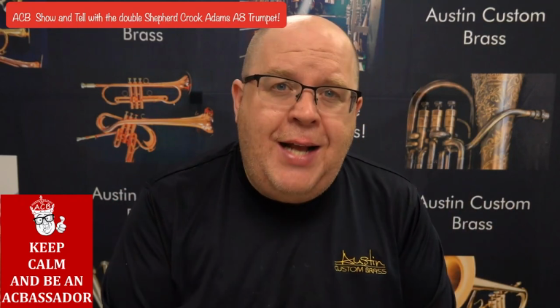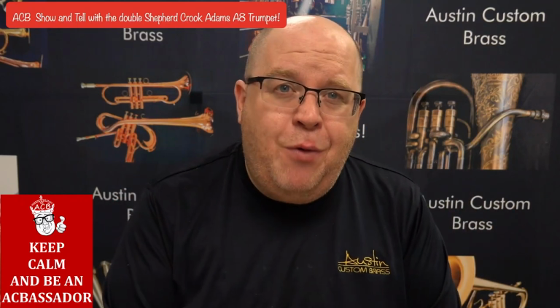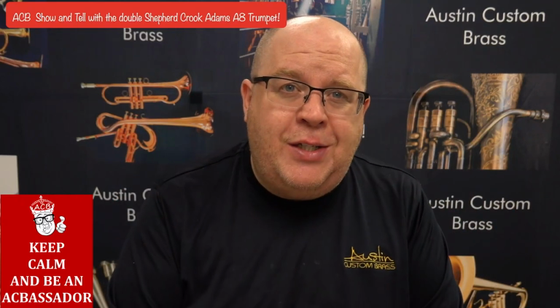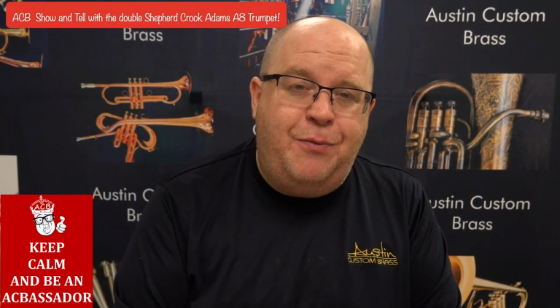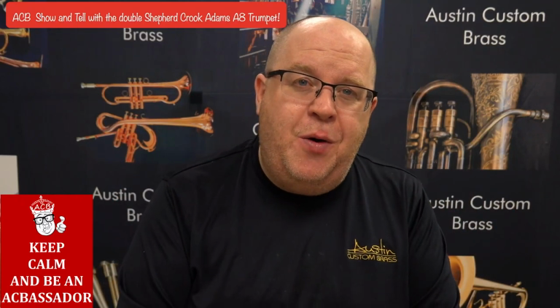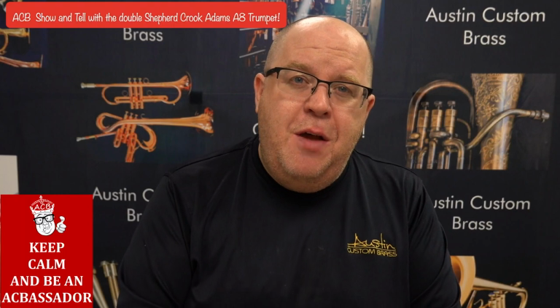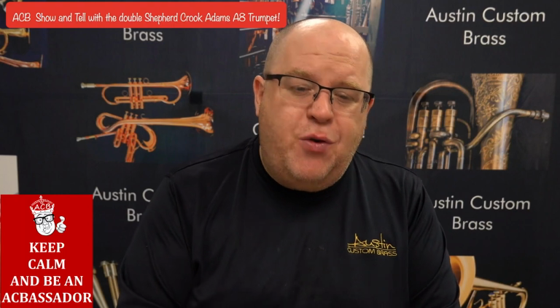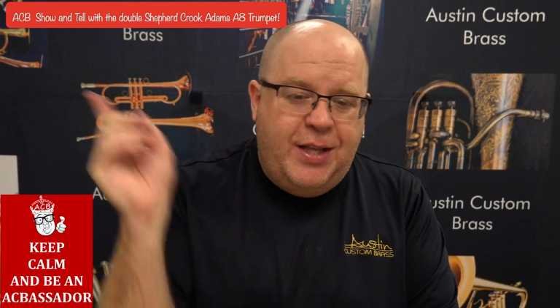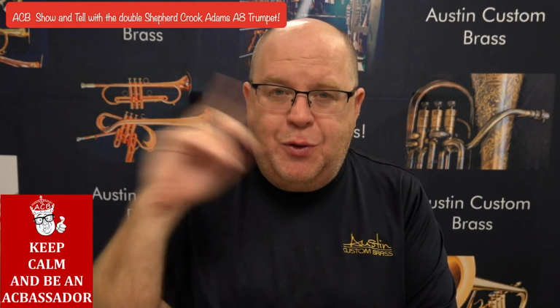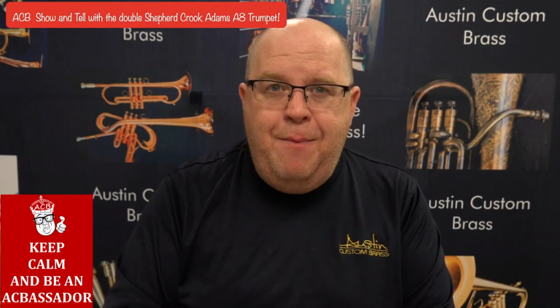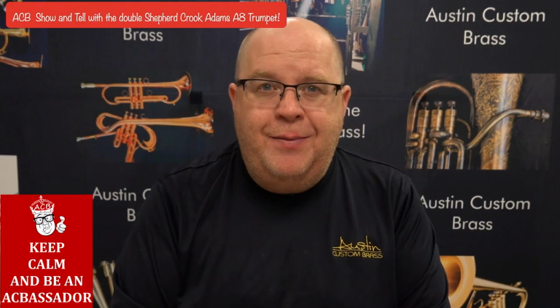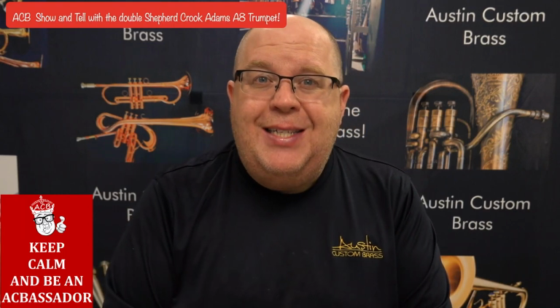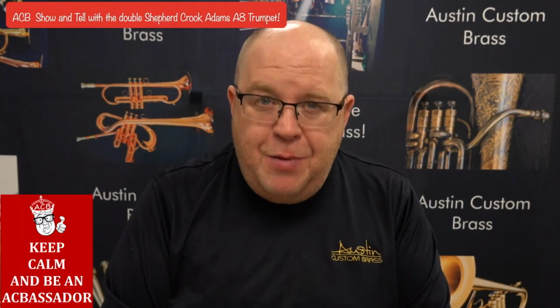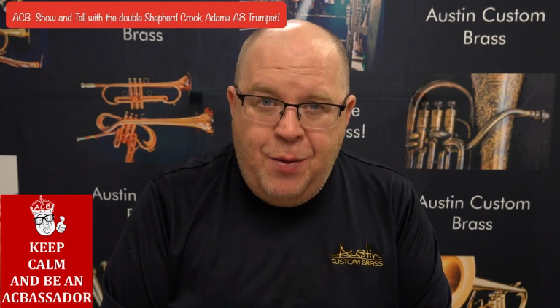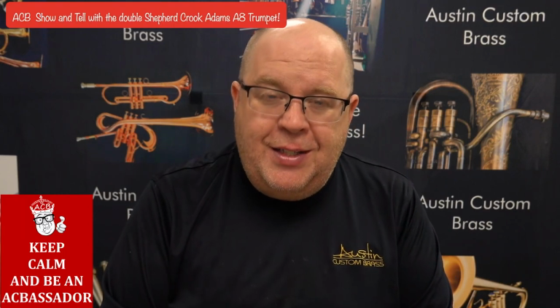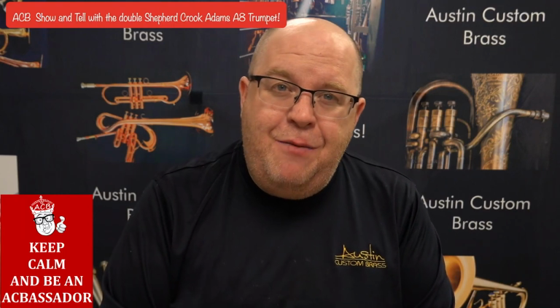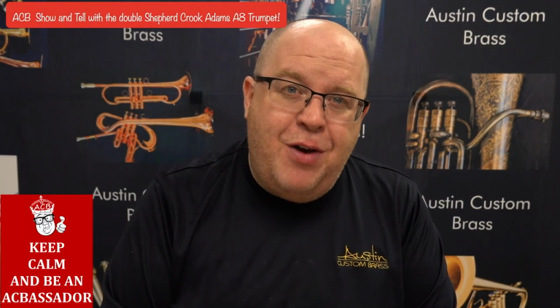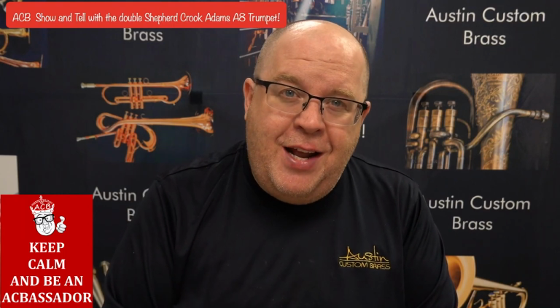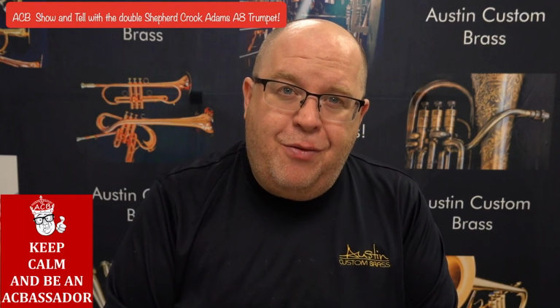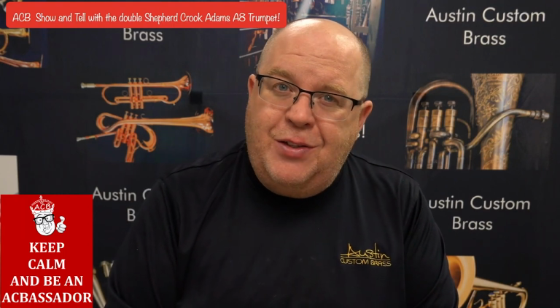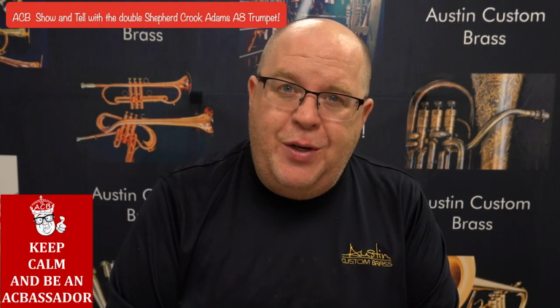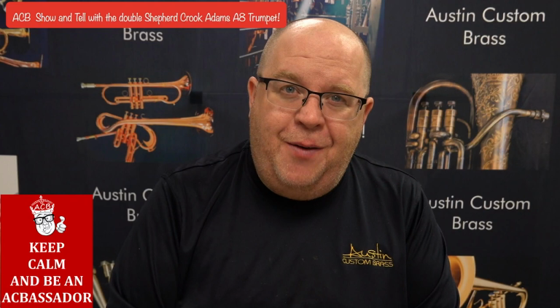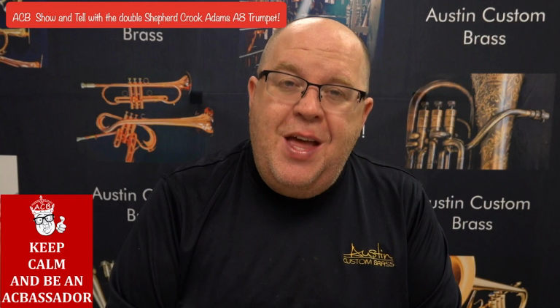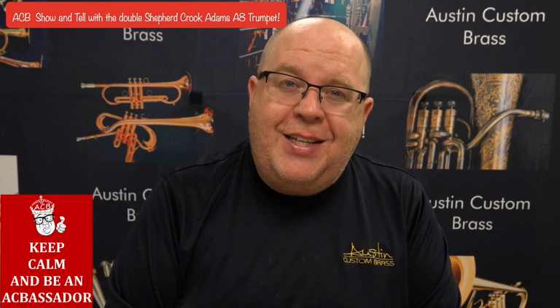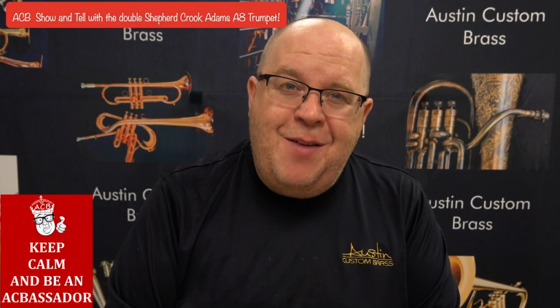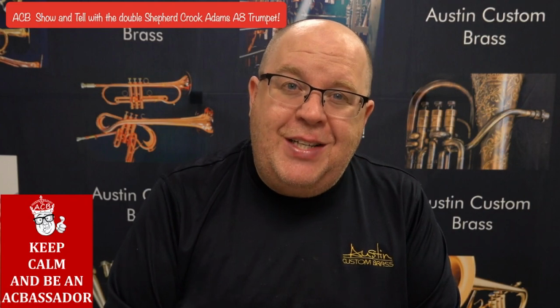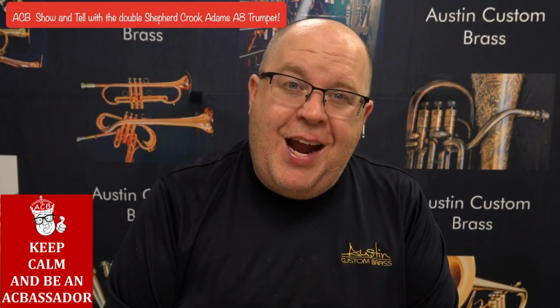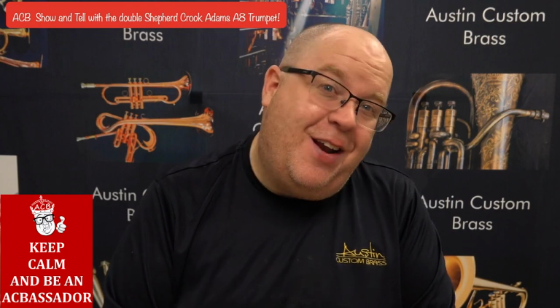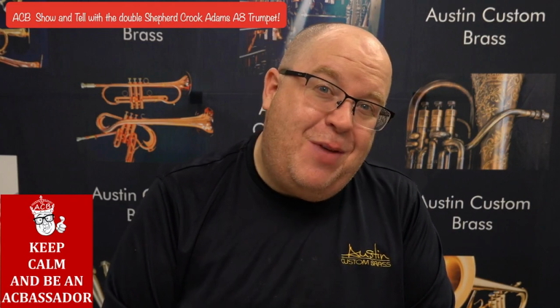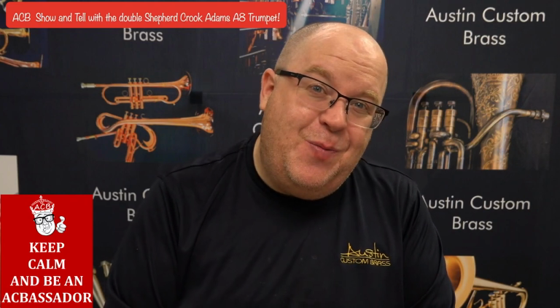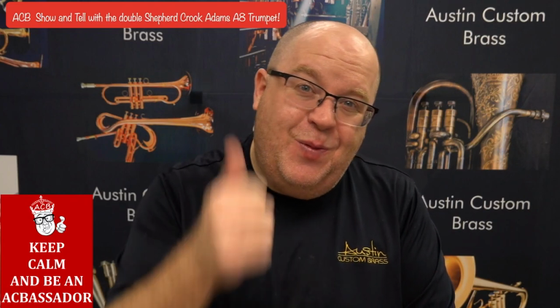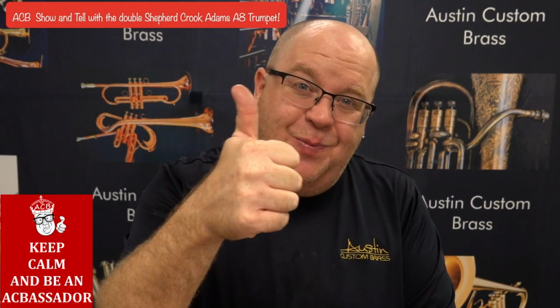Thanks again for watching this video. Be sure to hit the subscribe button and stay up to date with us. If you ever need anything from us, just reach out. Thanks again. Take care and happy tootin'.